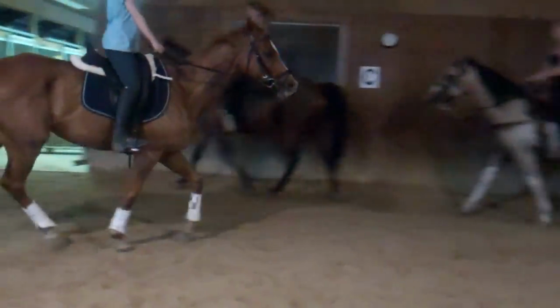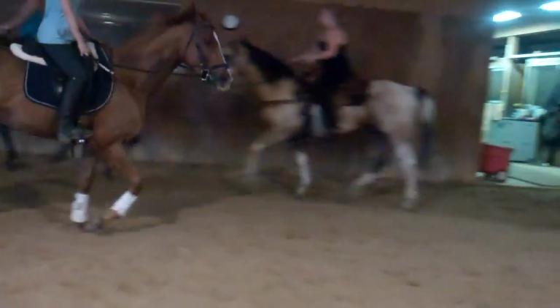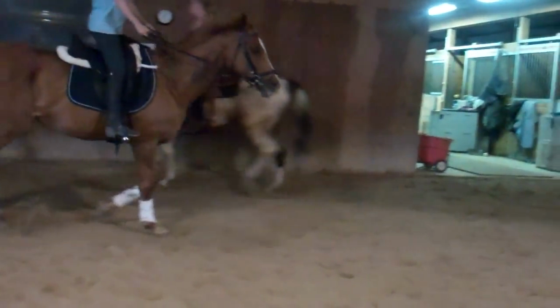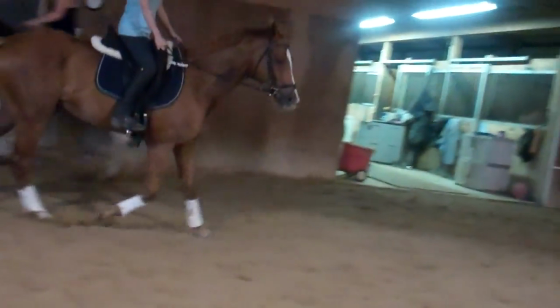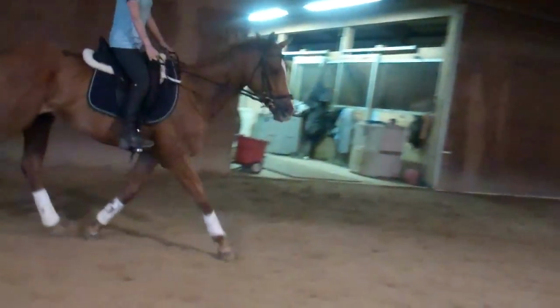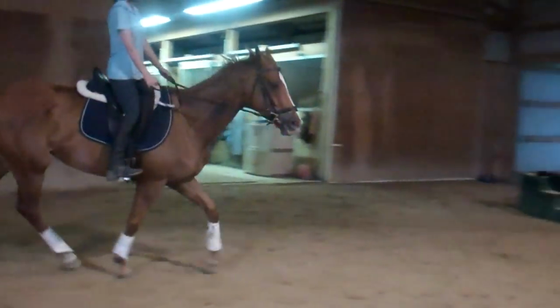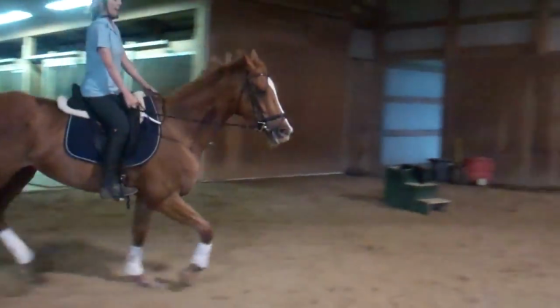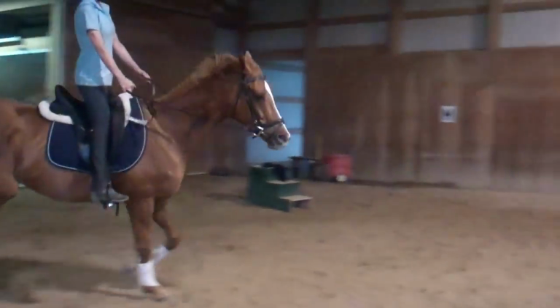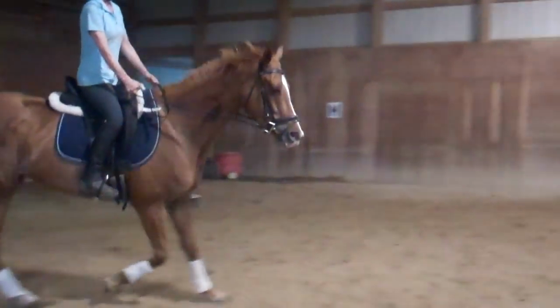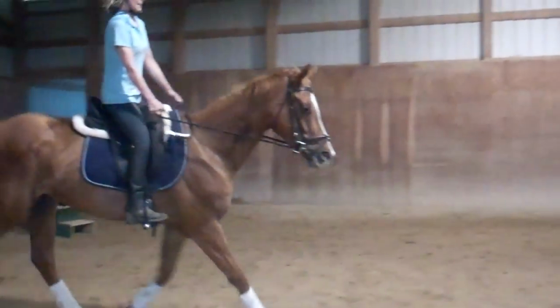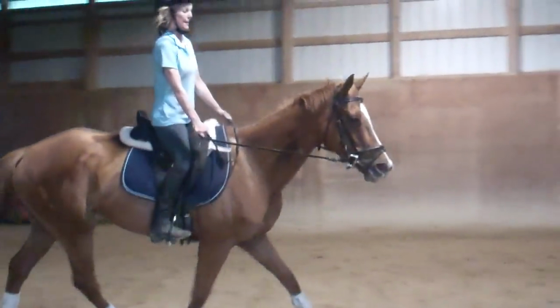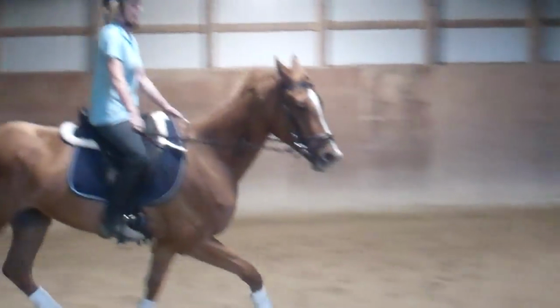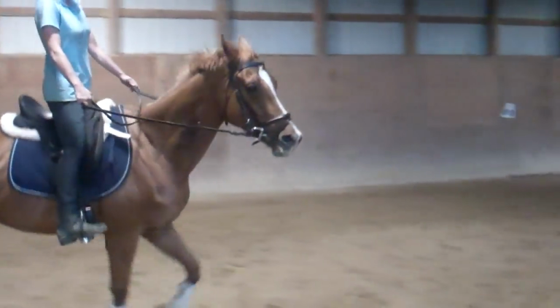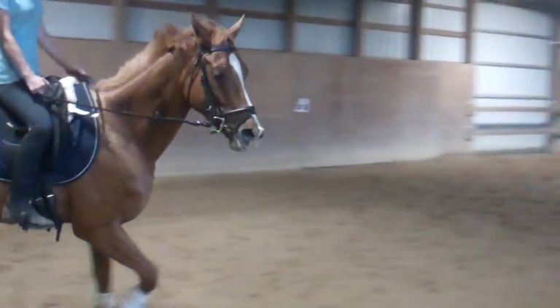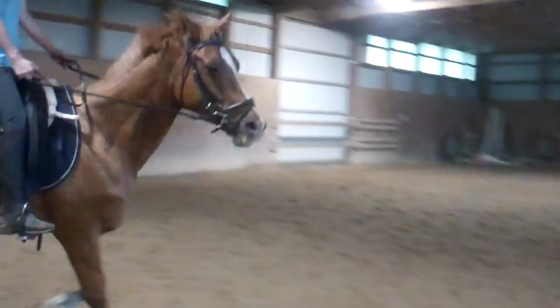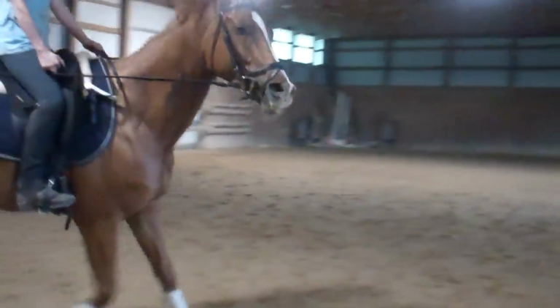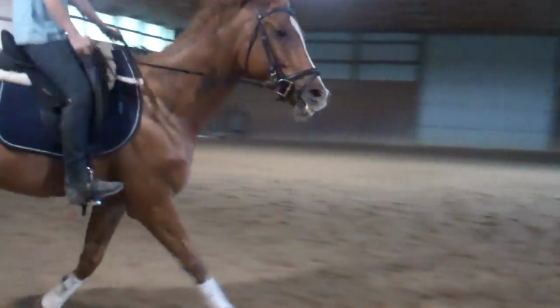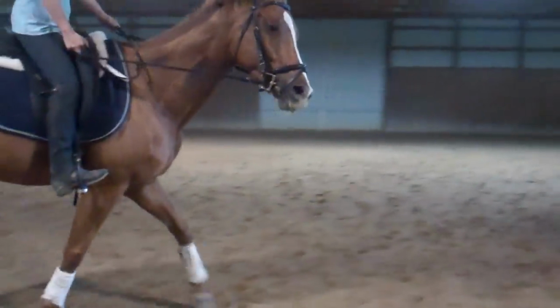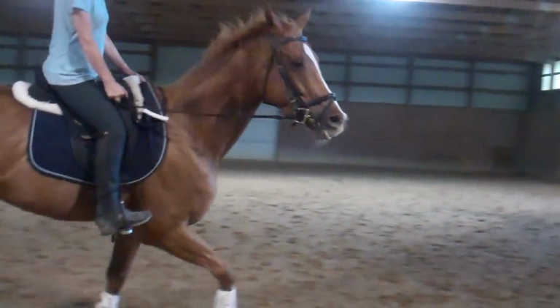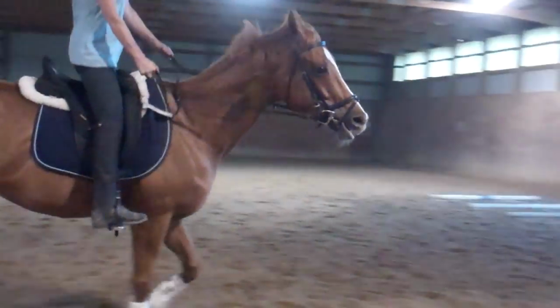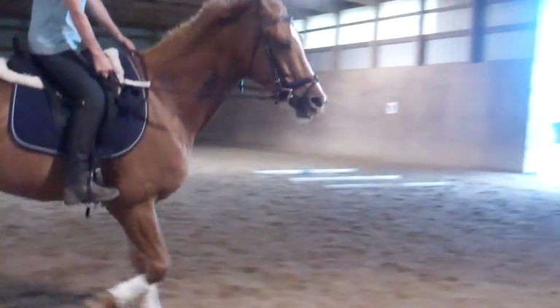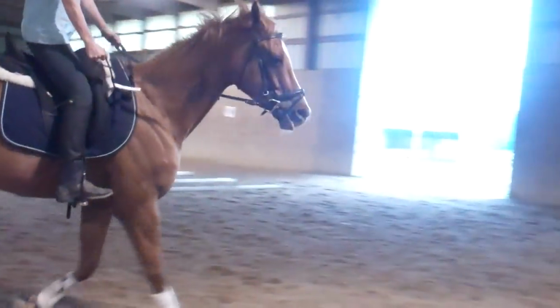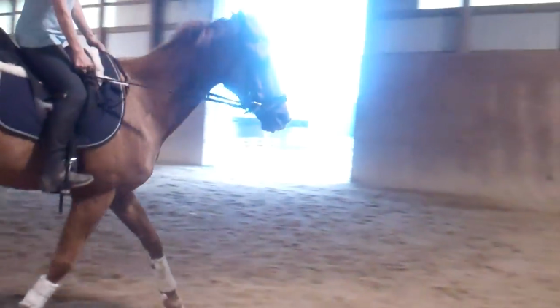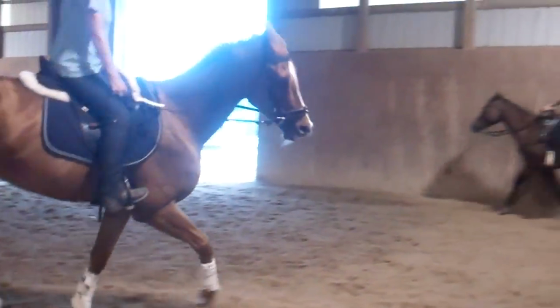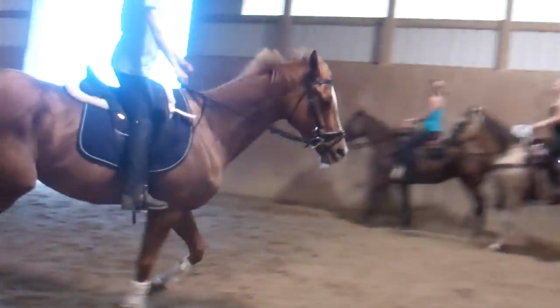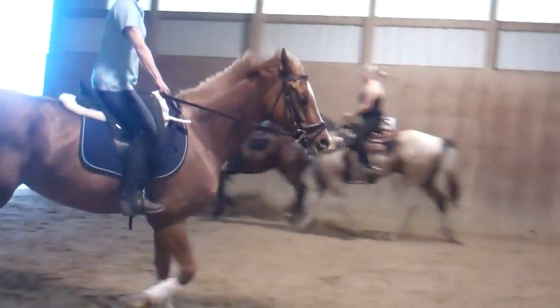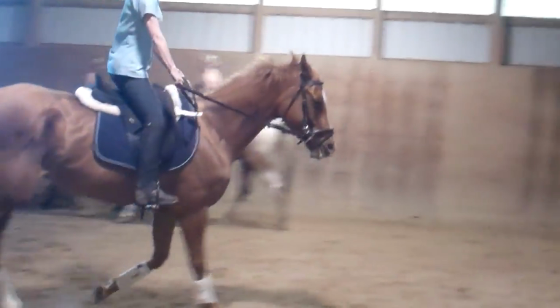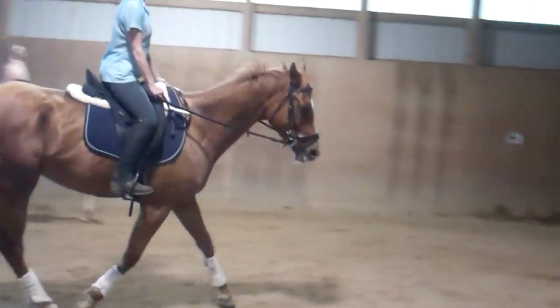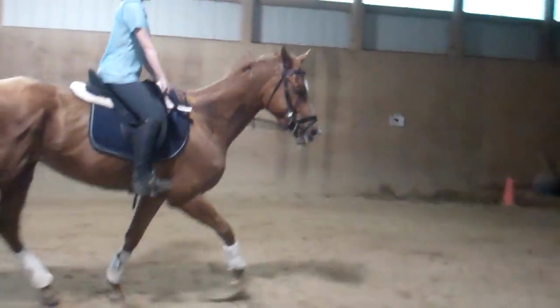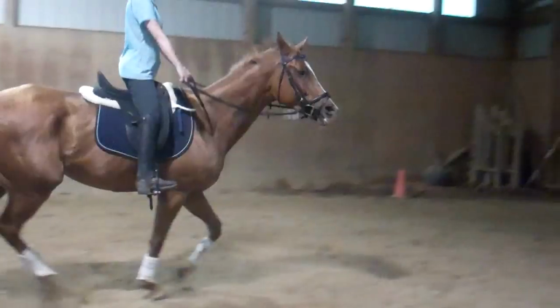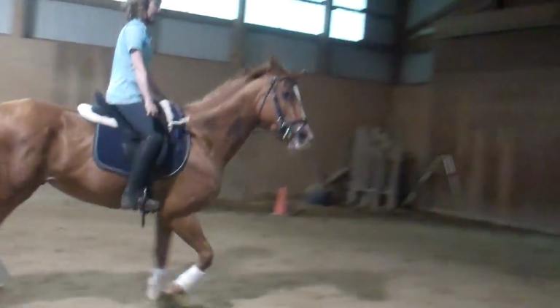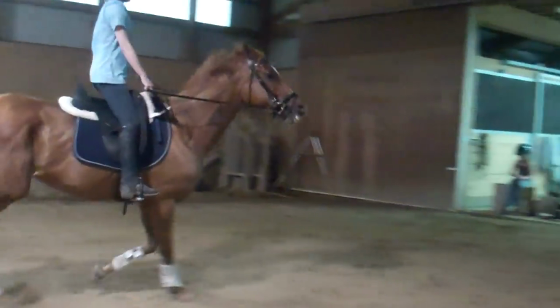Squeeze, soften. Squeeze, soften. Elbows by your side. Steady your hands. Wiggle, wiggle, squeeze, squeeze on your right rein. Play on it, make it softer. There you go — make it soft.